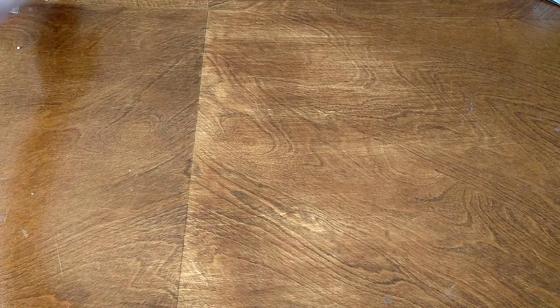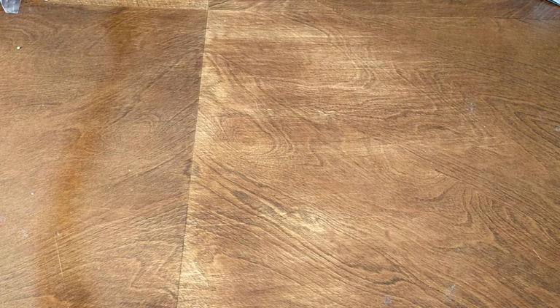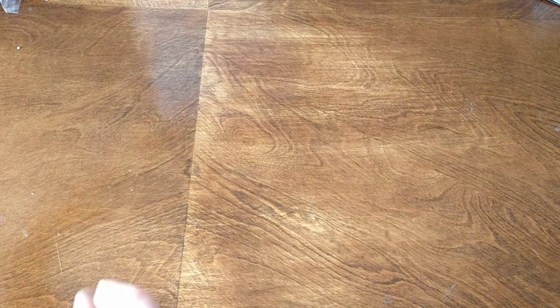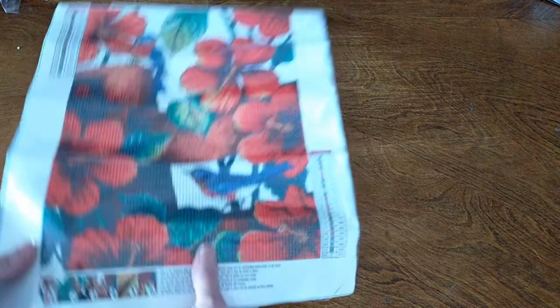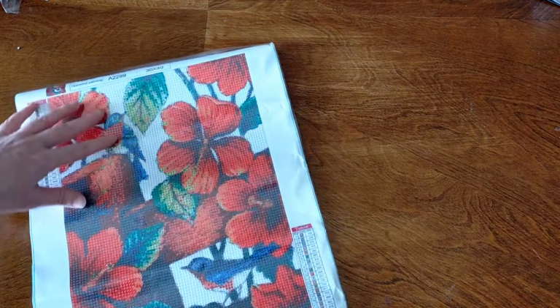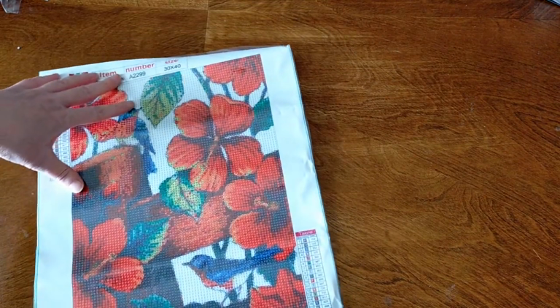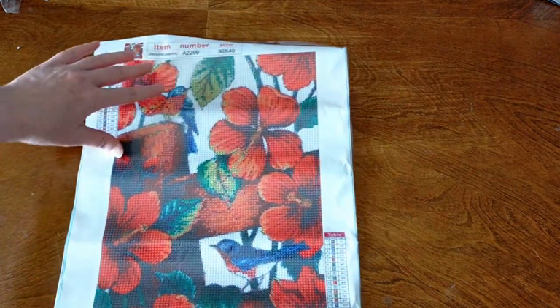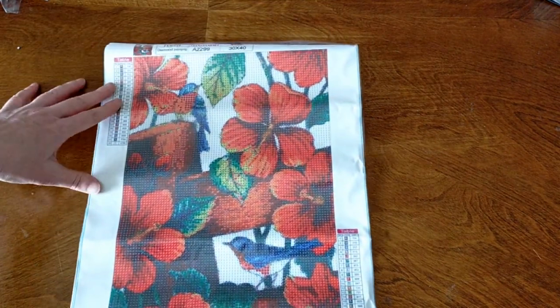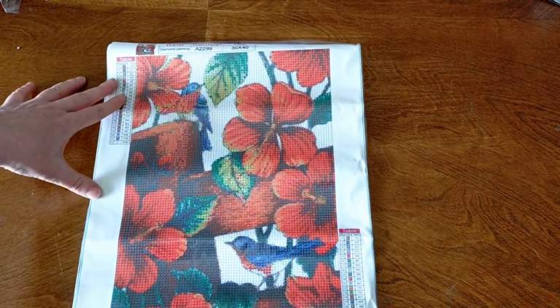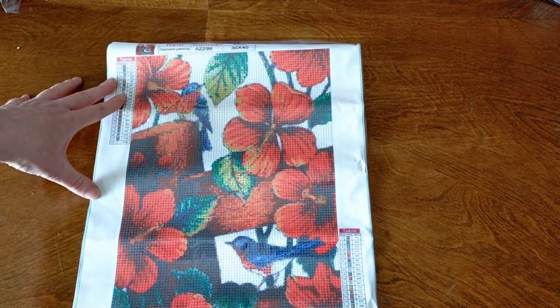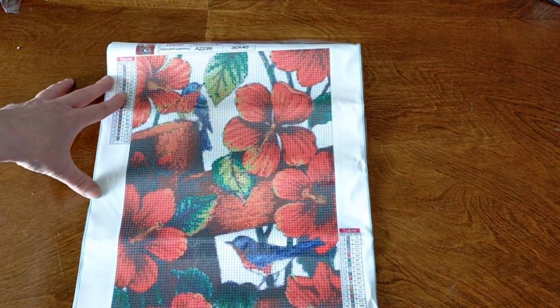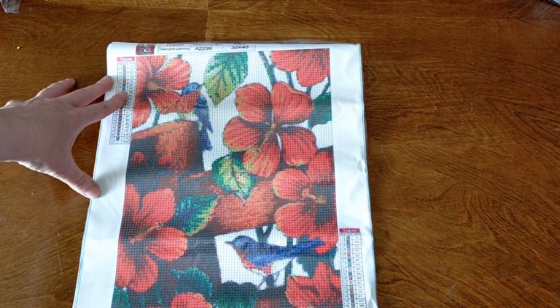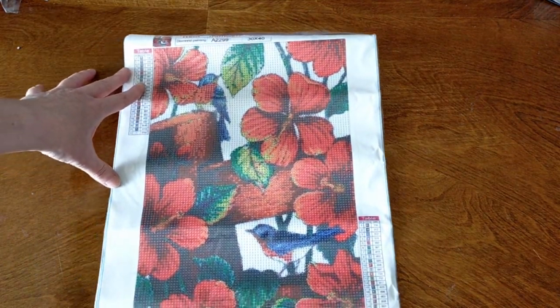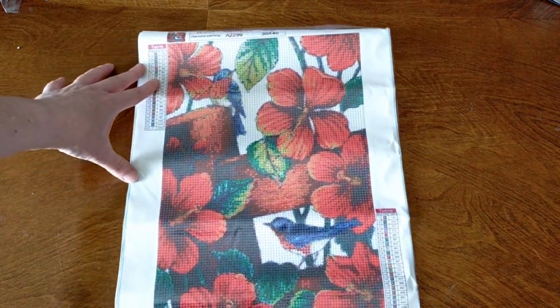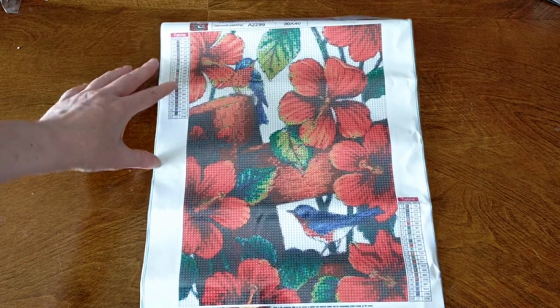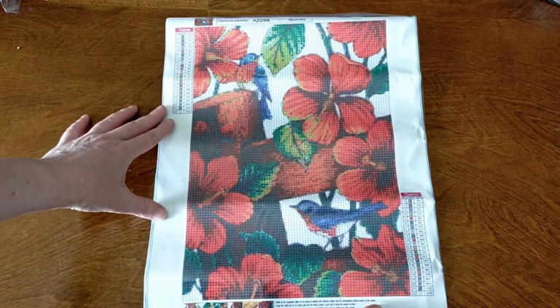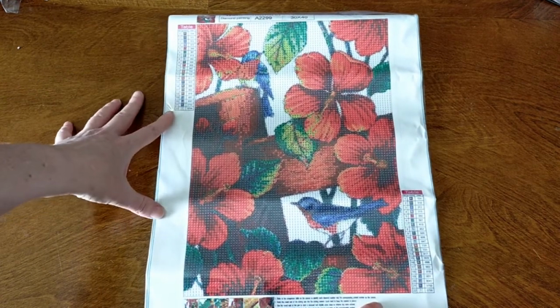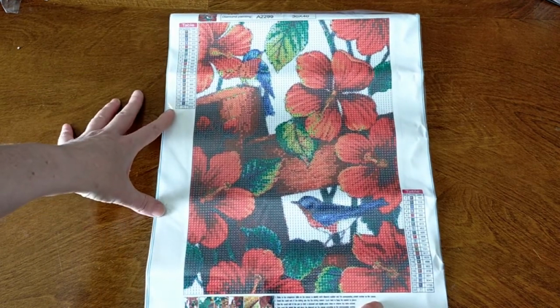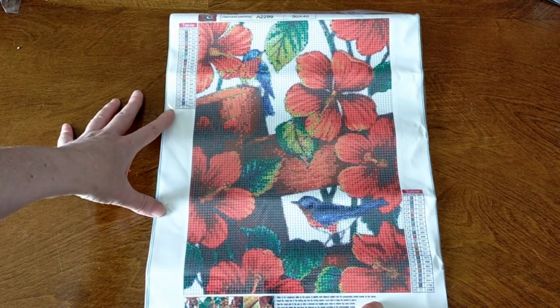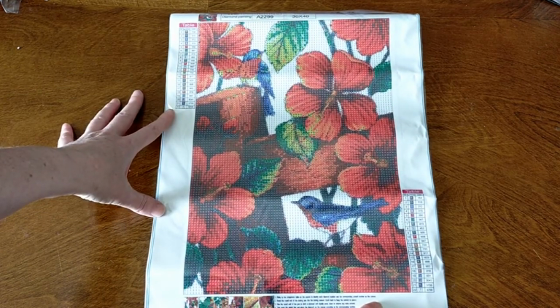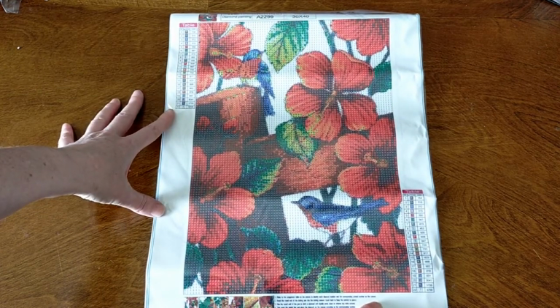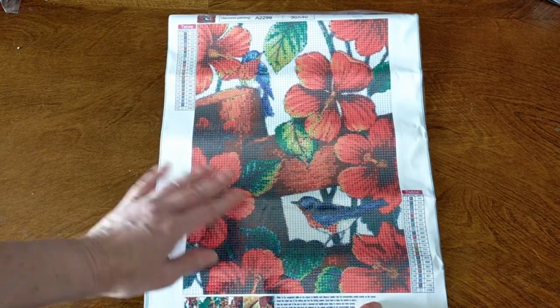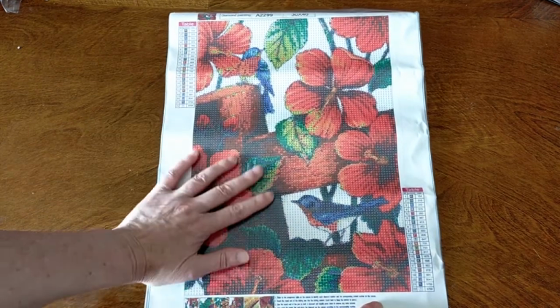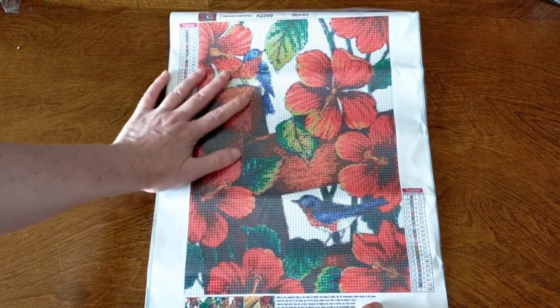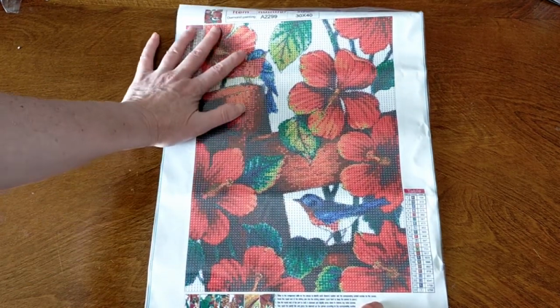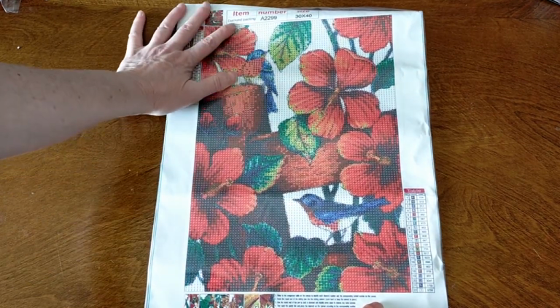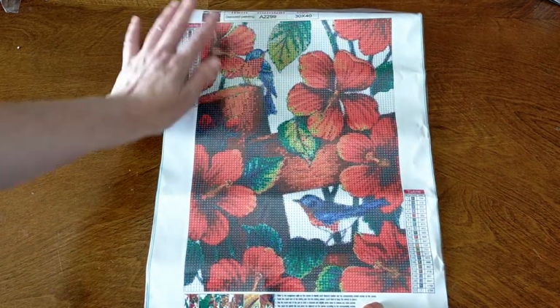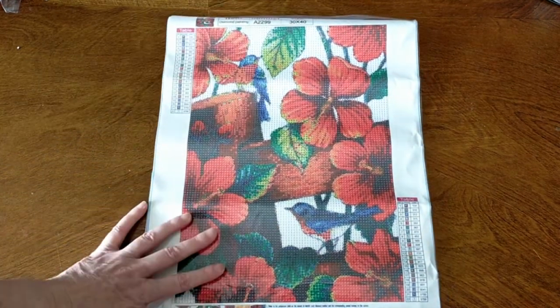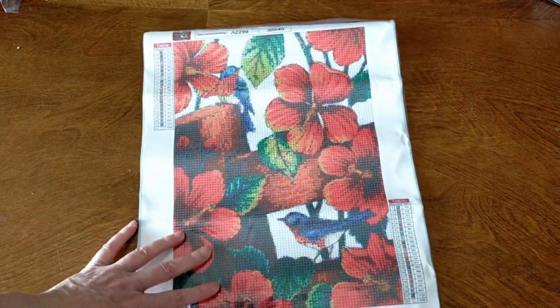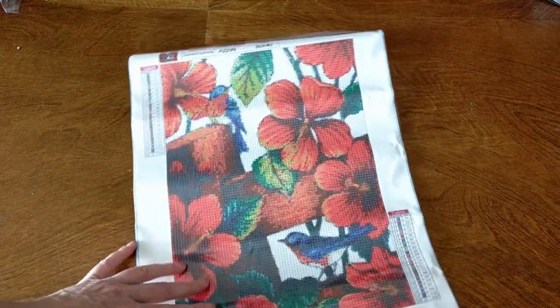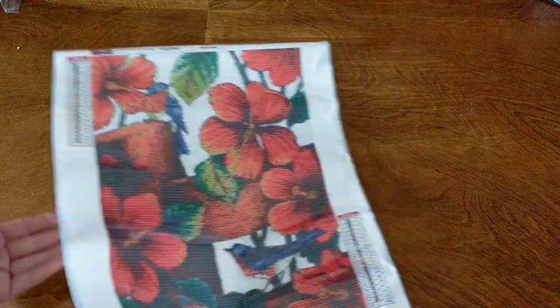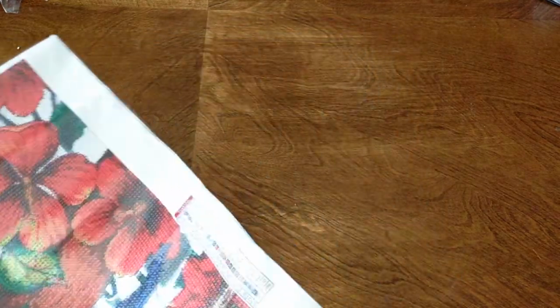So that is gorgeous little bluebirds and red flowers diamond painting. That is going to look so pretty, it's going to look so good. All righty on to the next one.